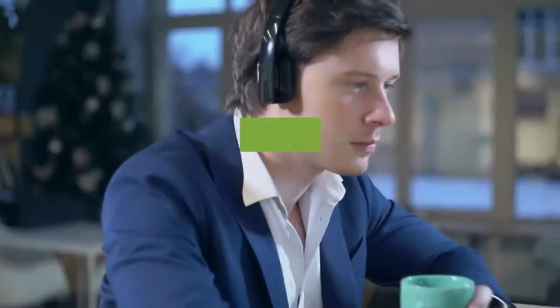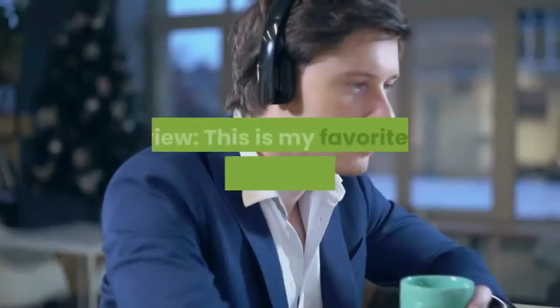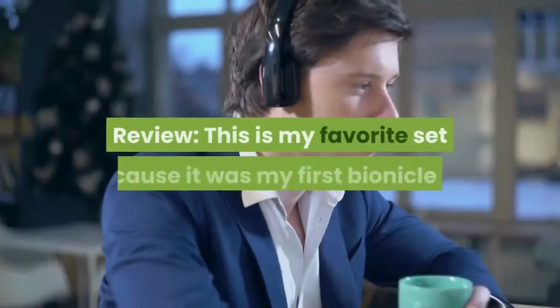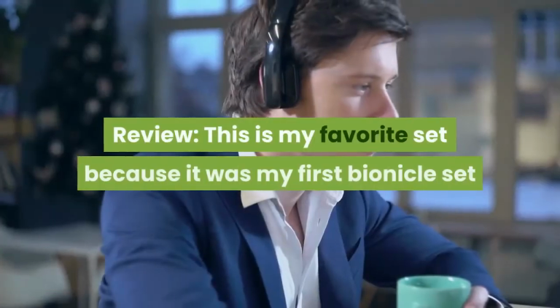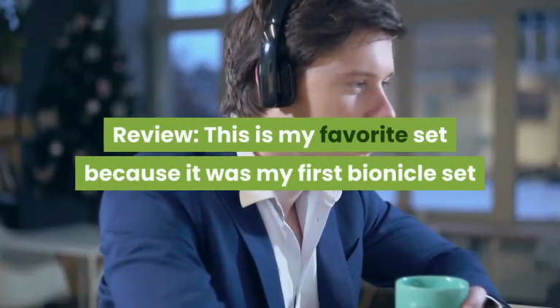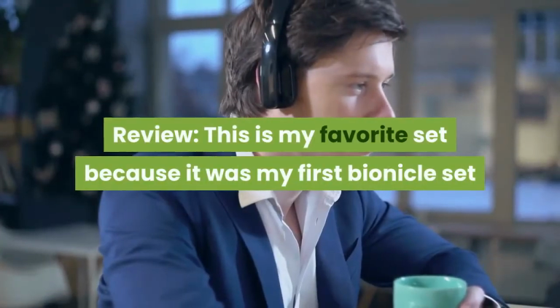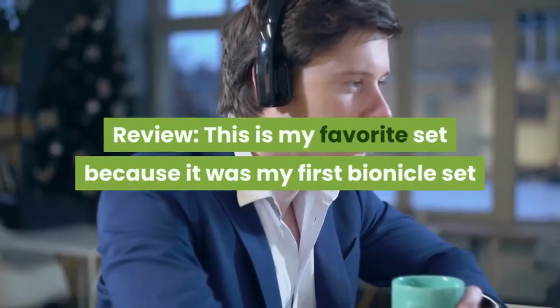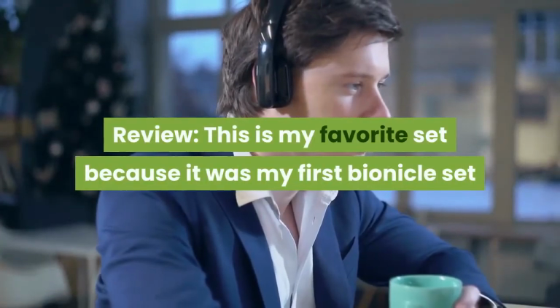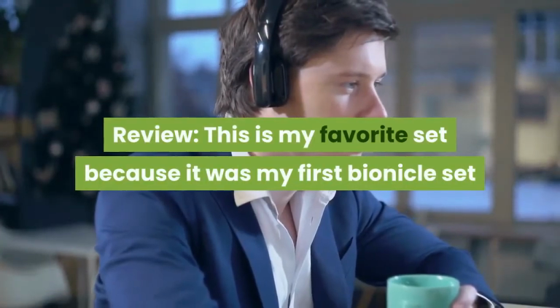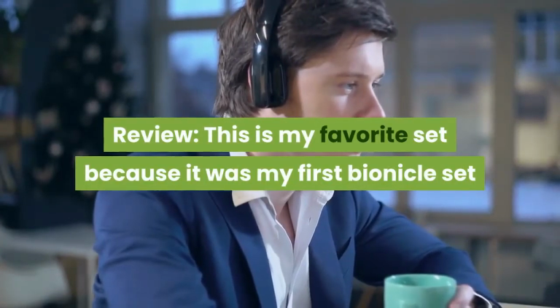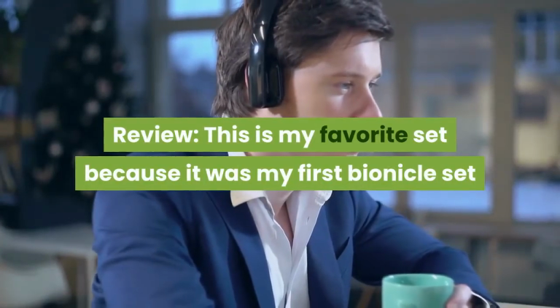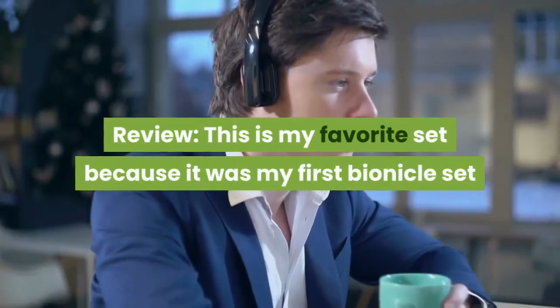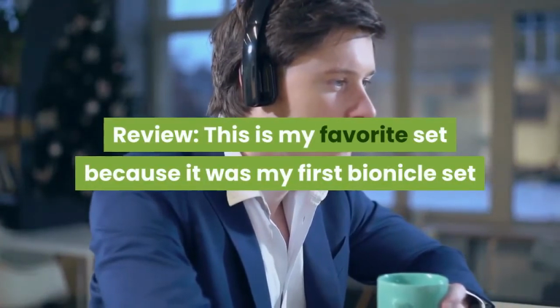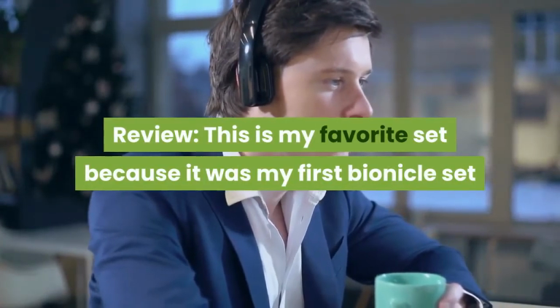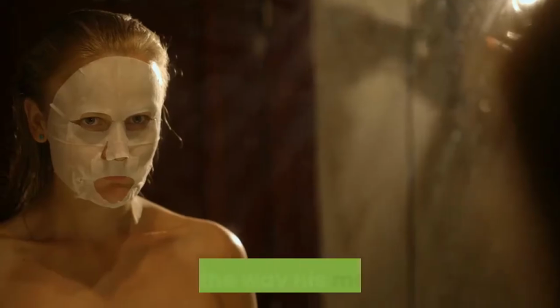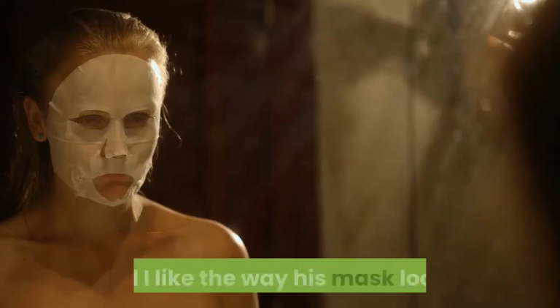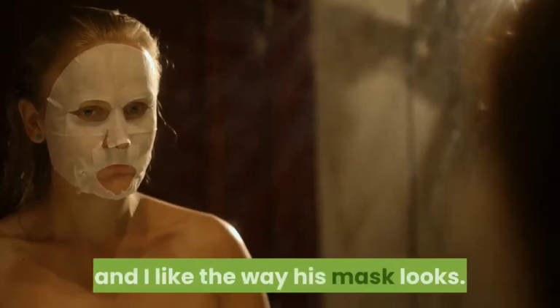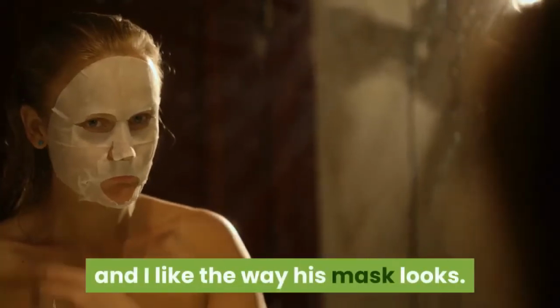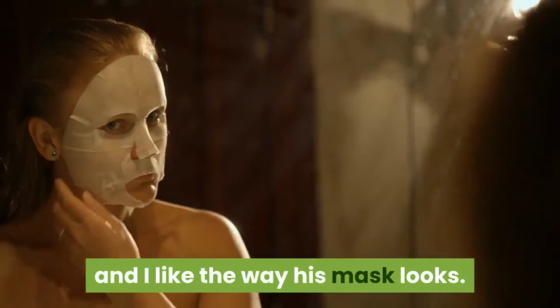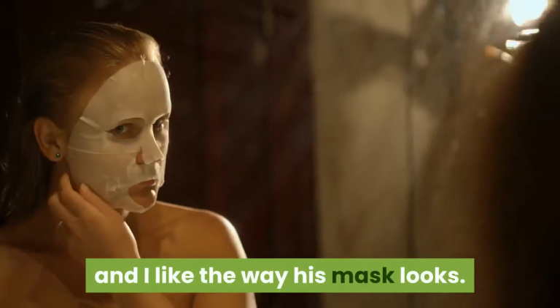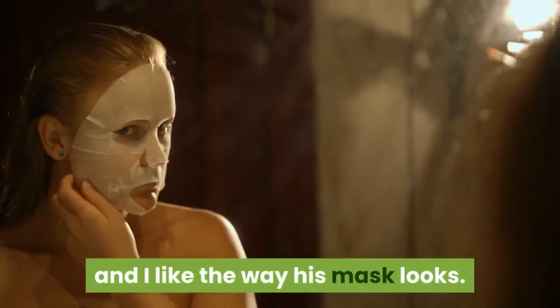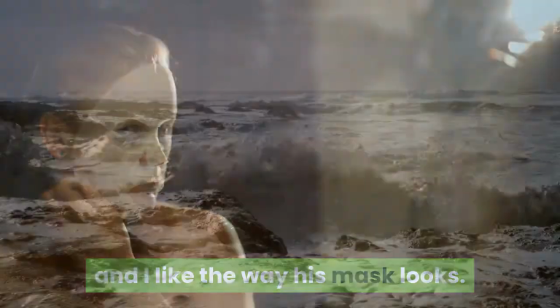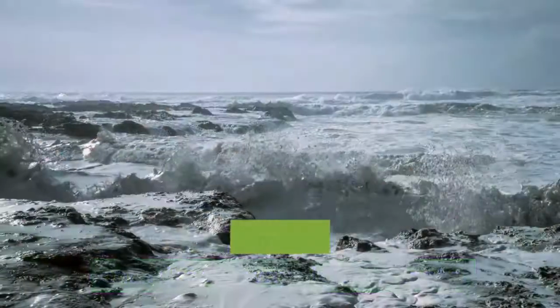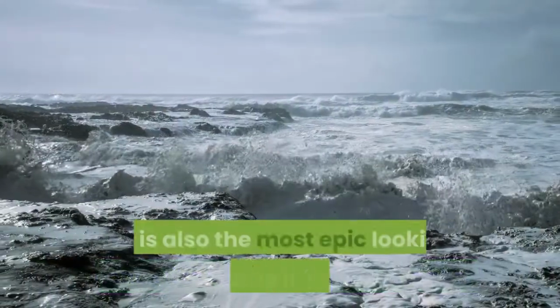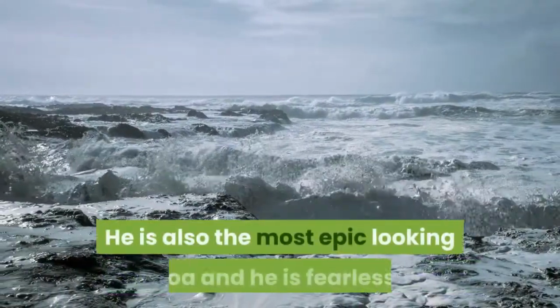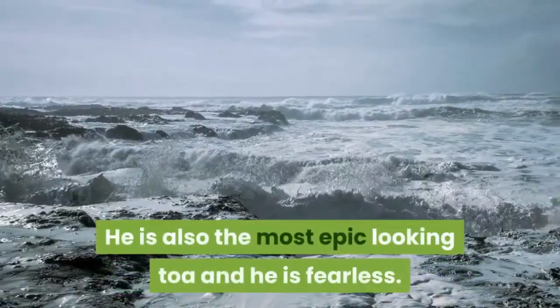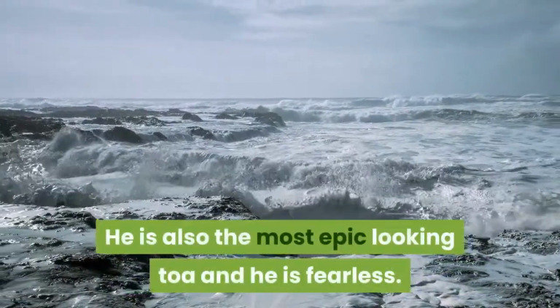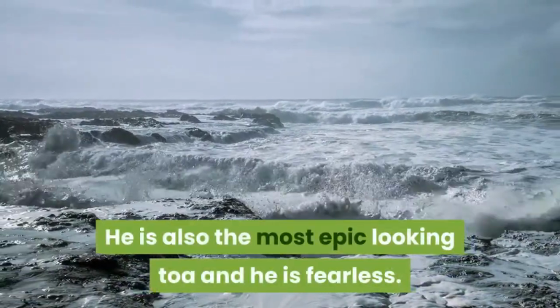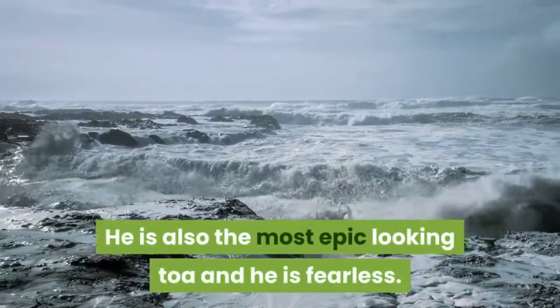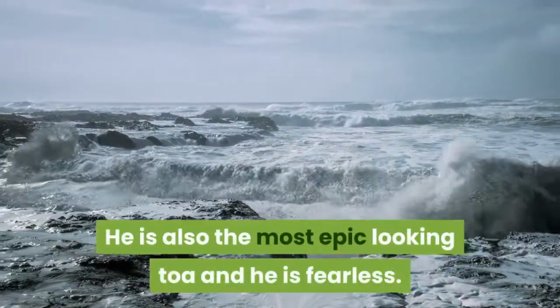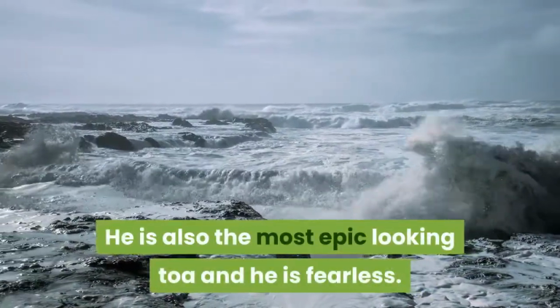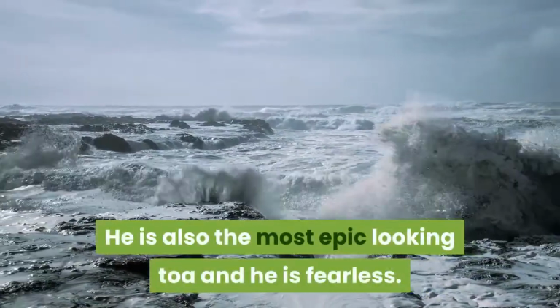Review: this is my favorite set because it was my first Bionicle set and I like the way his mask looks. He is also the most epic looking Toa and he is fearless.